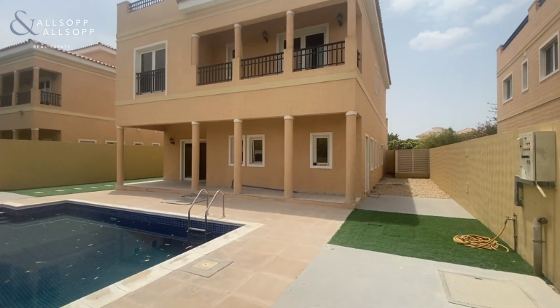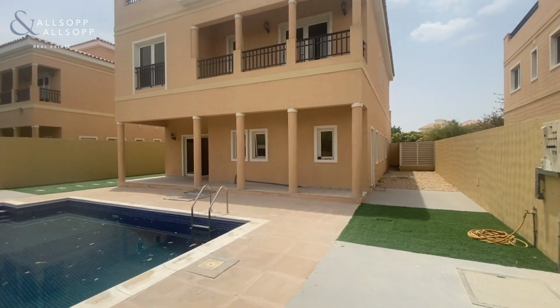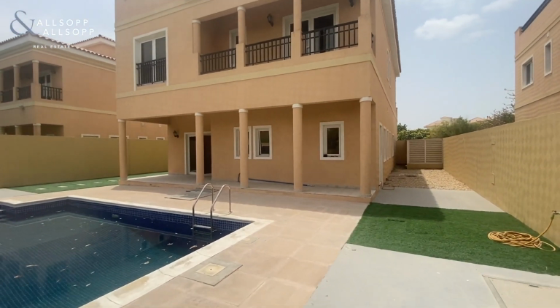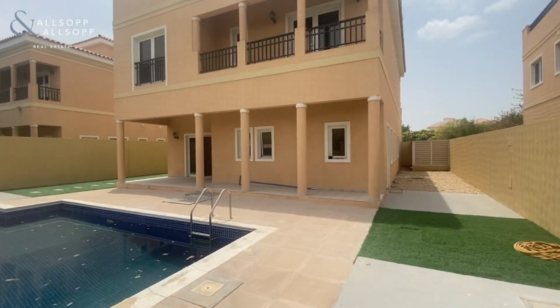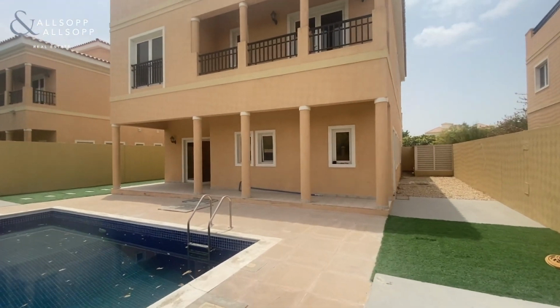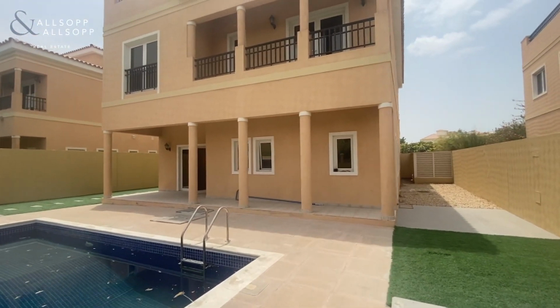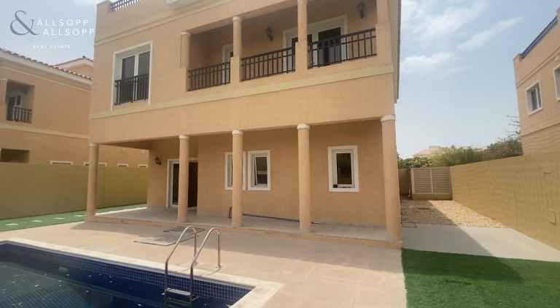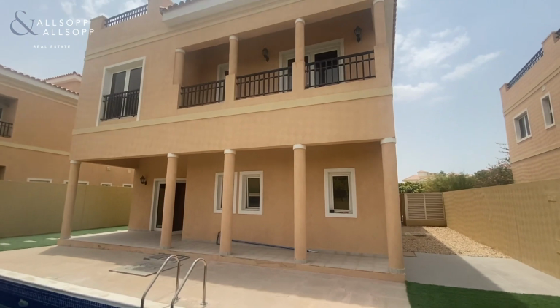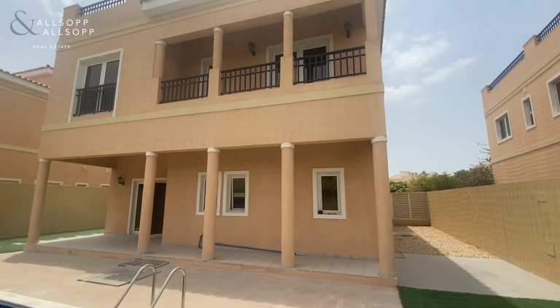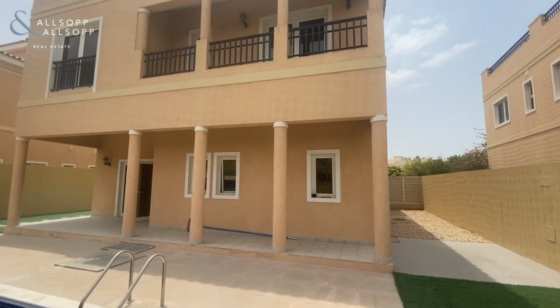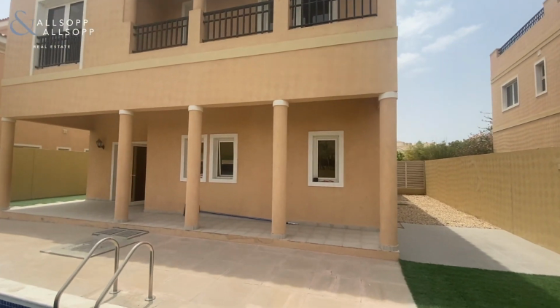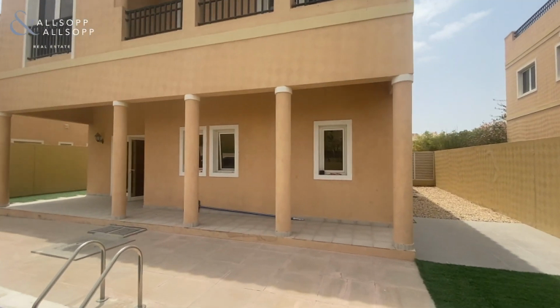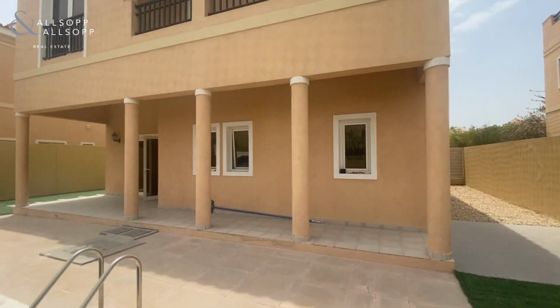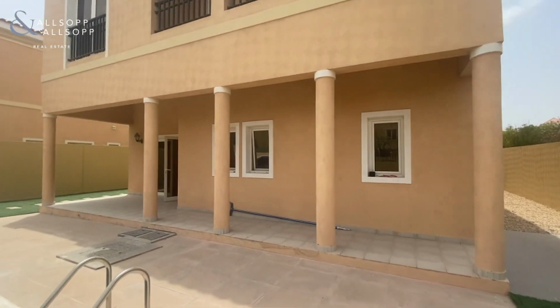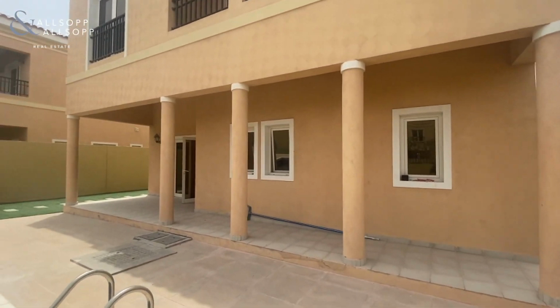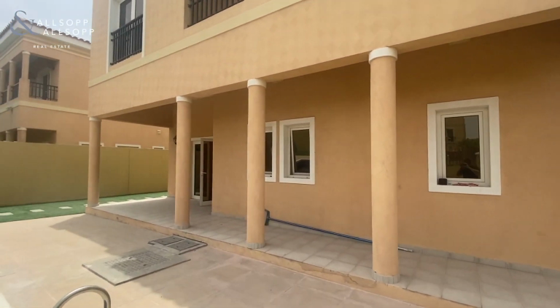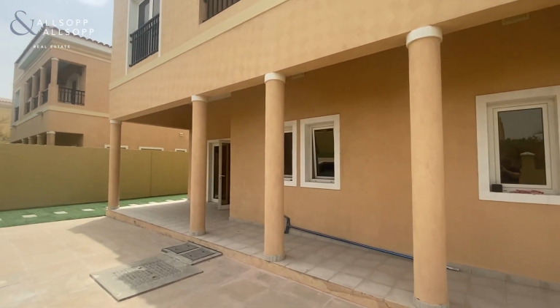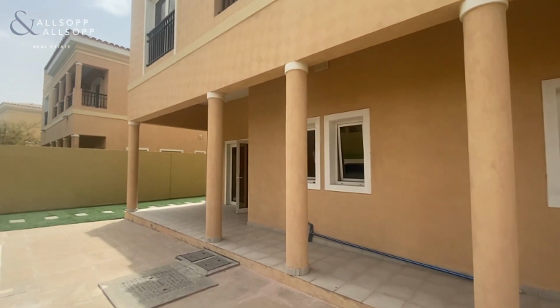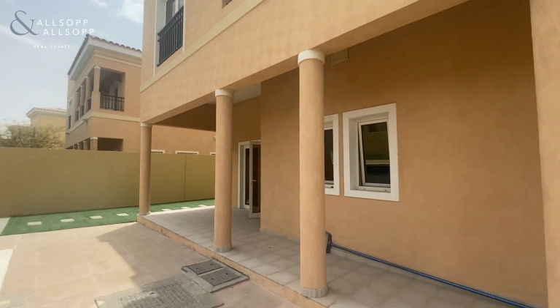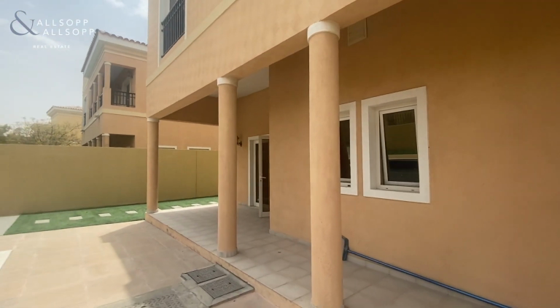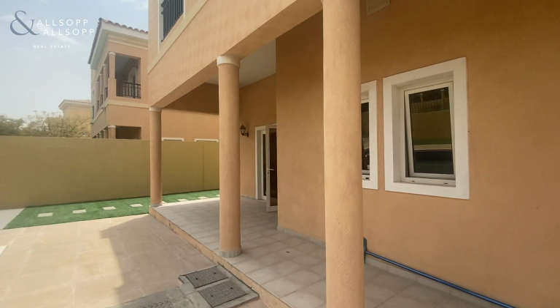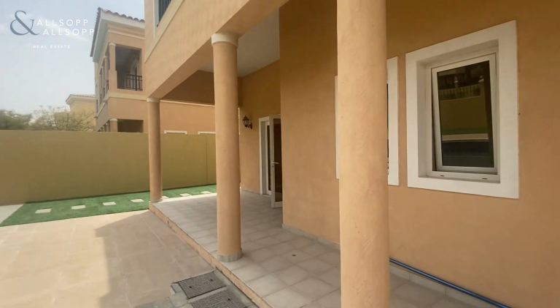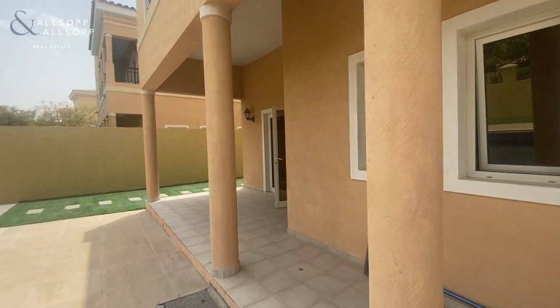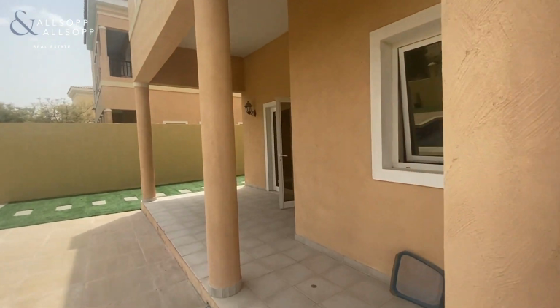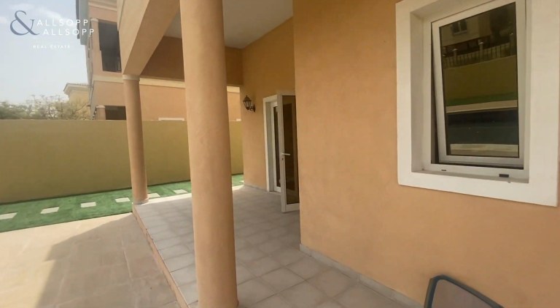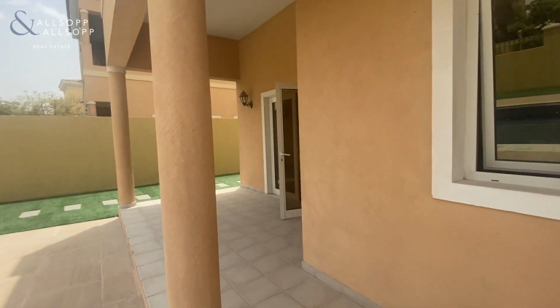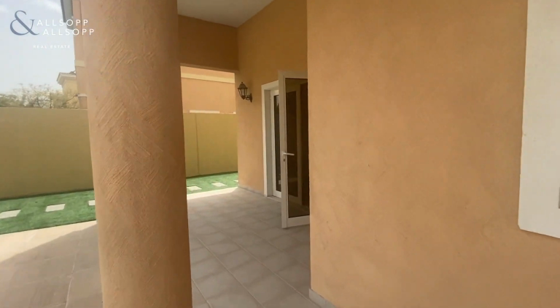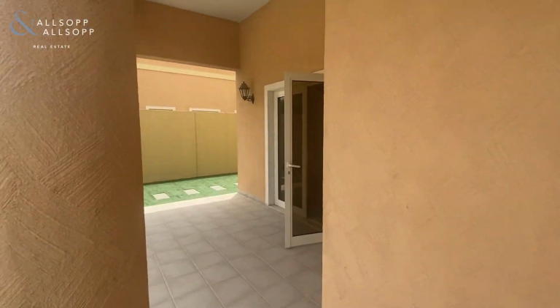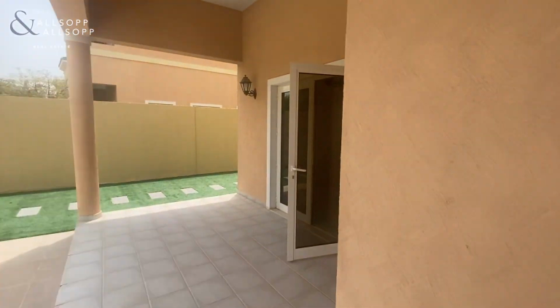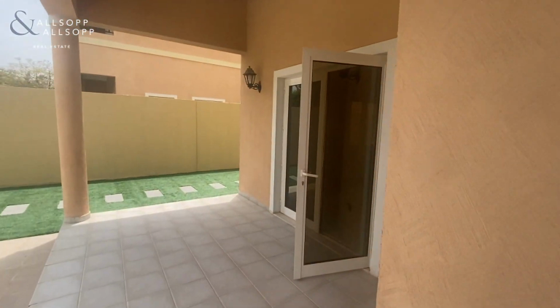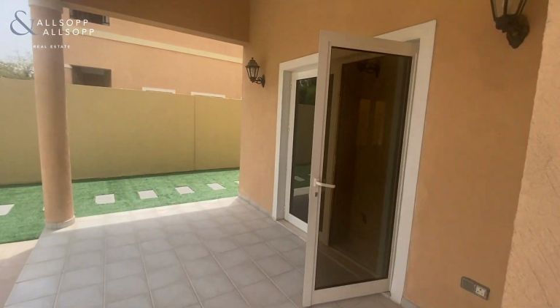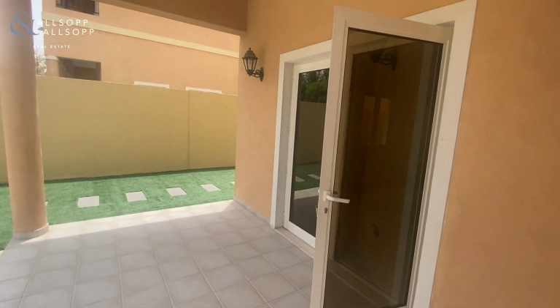This property is standard, so there have been no upgrades since handover from Zaya. However, it has been maintained to the highest of standards — a very well maintained villa.